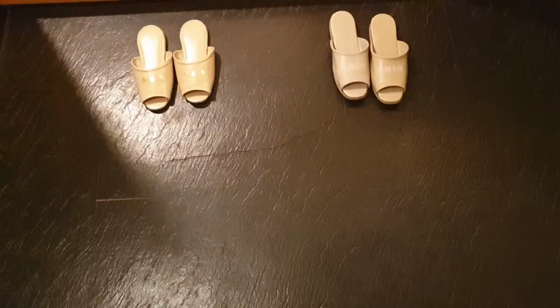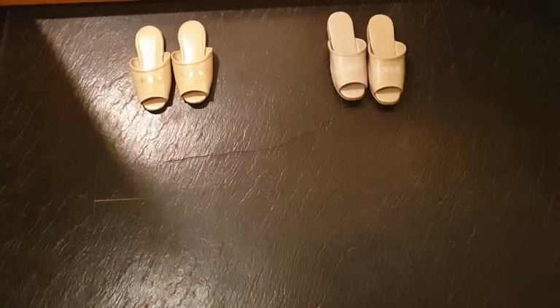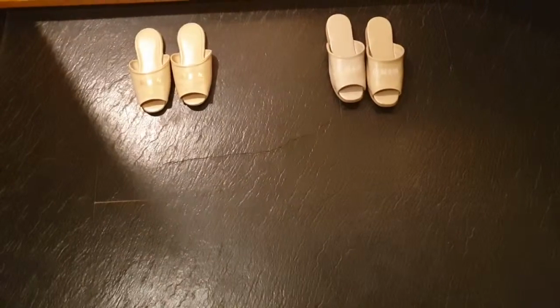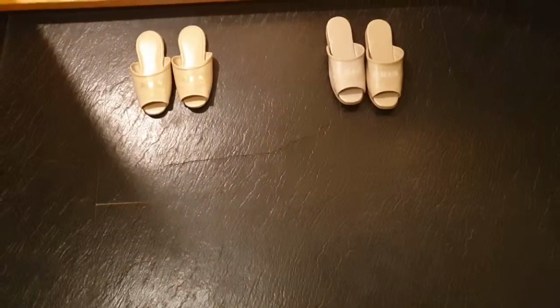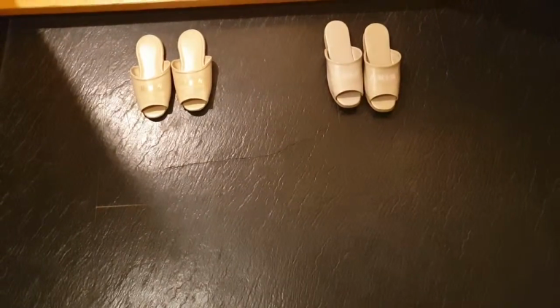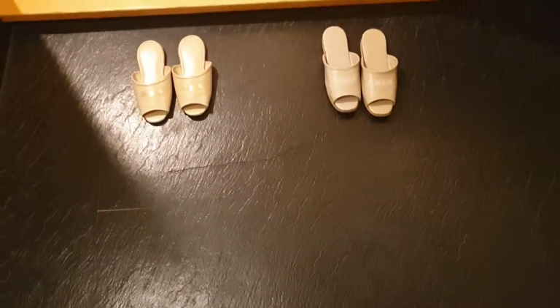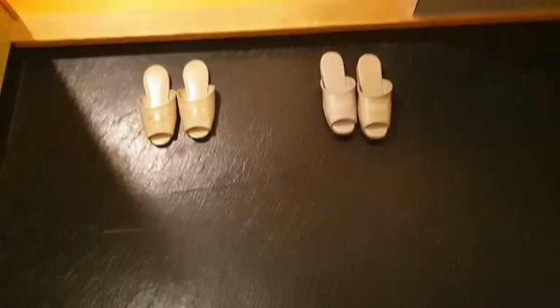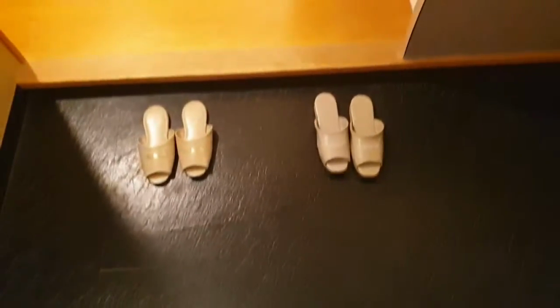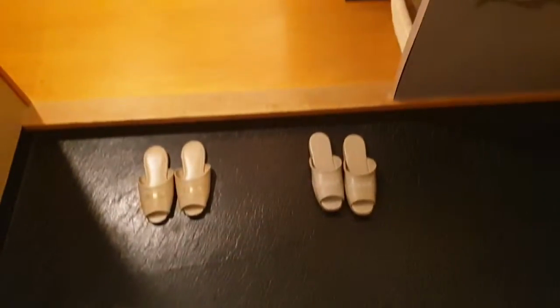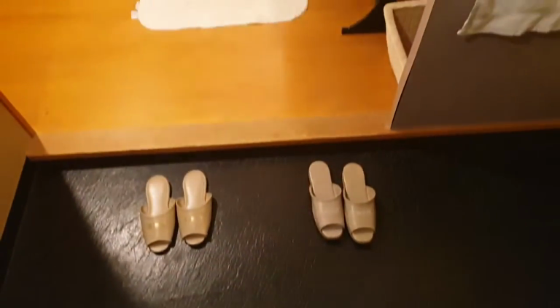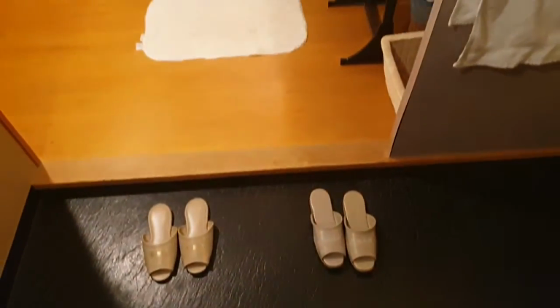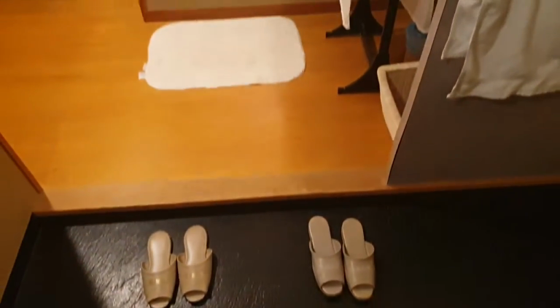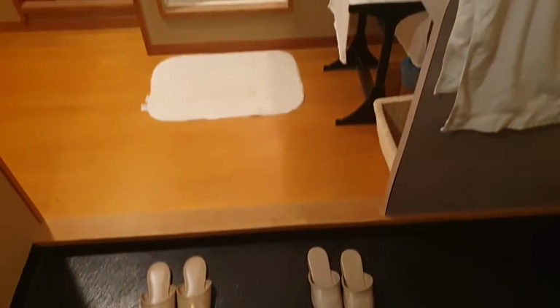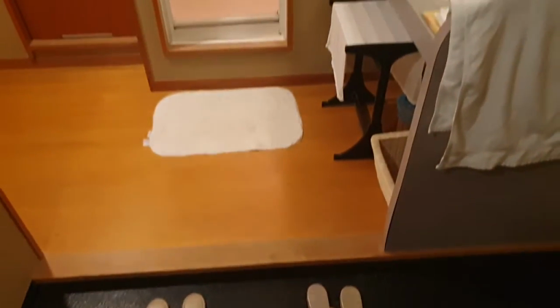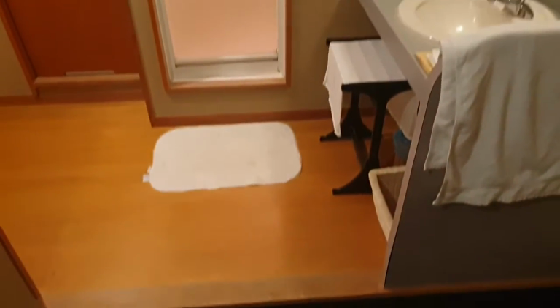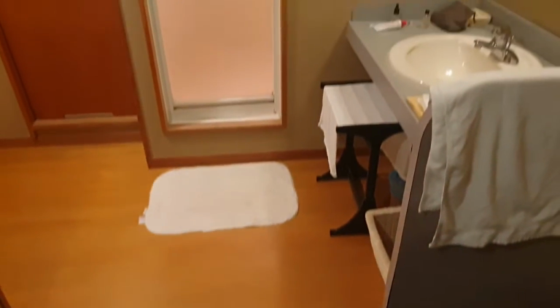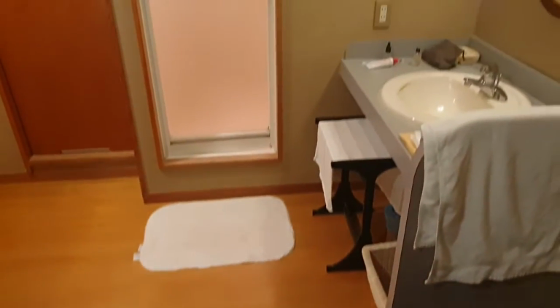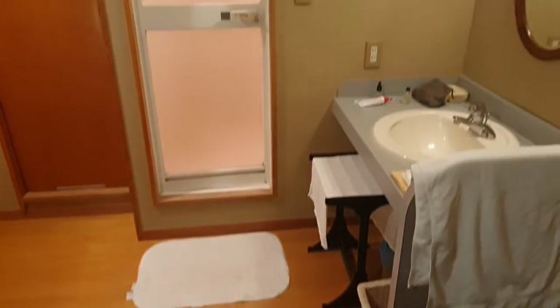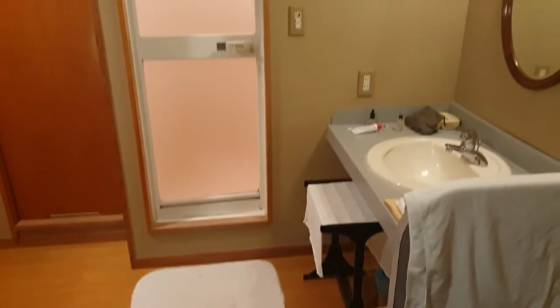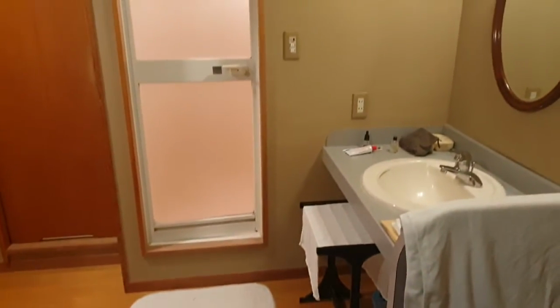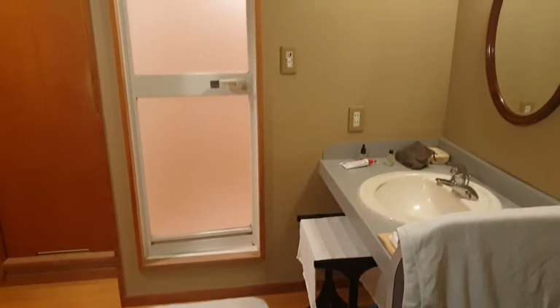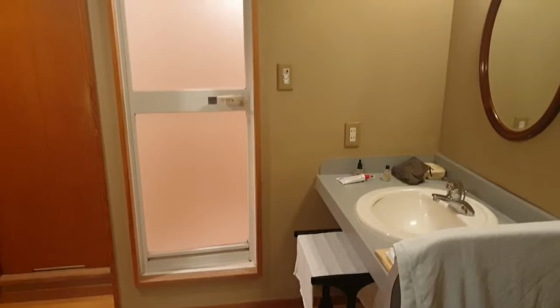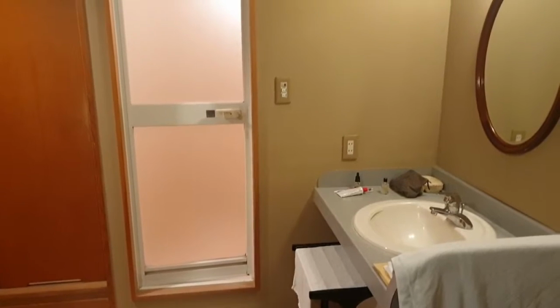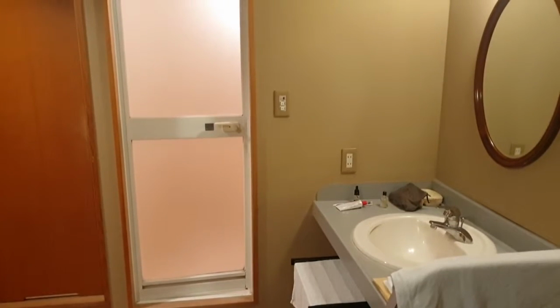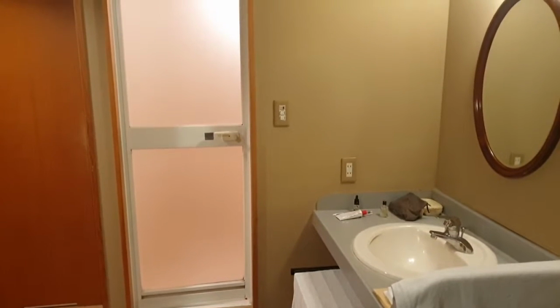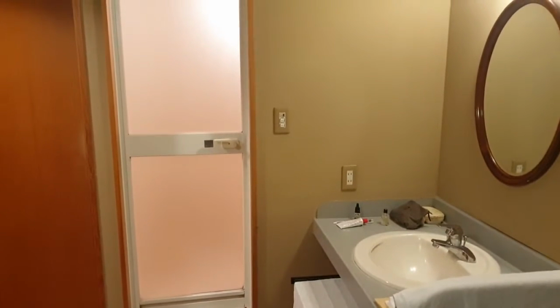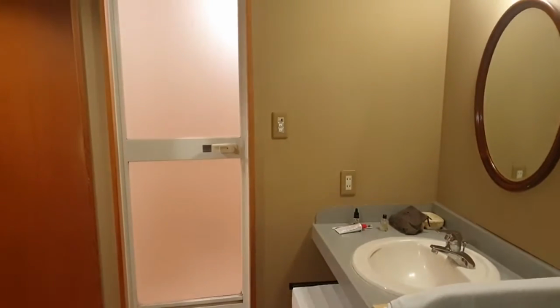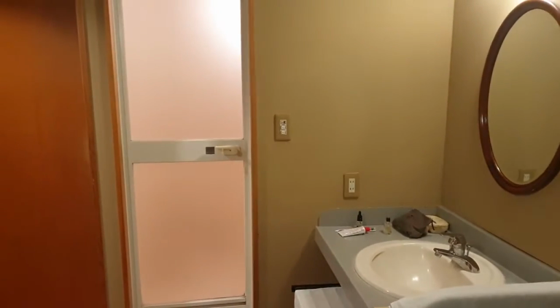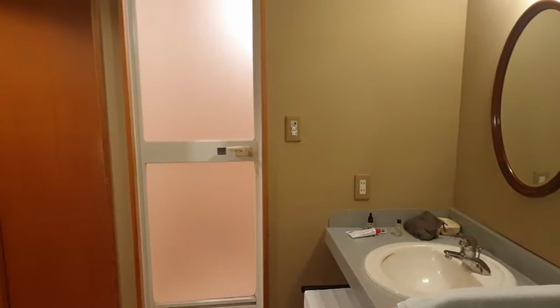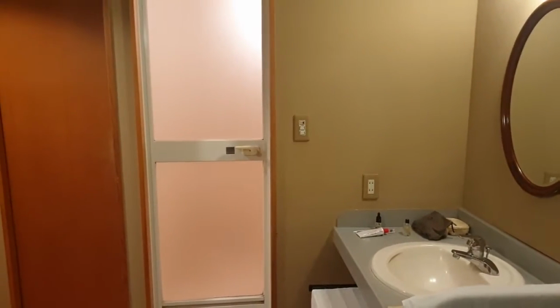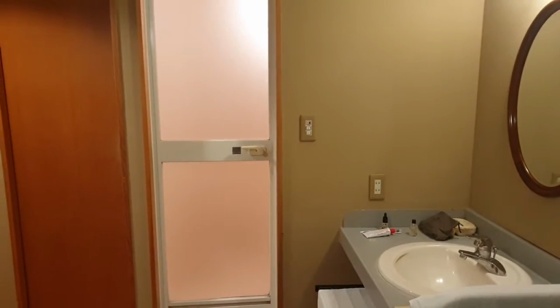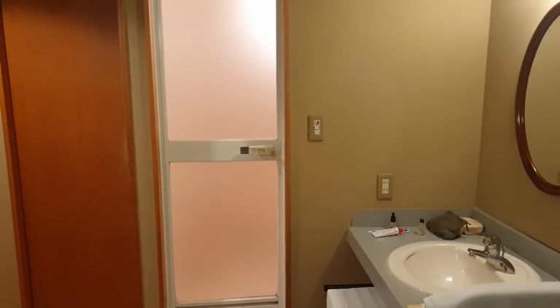So this is a little look around my Ryokan, which is a traditional Japanese style hotel.